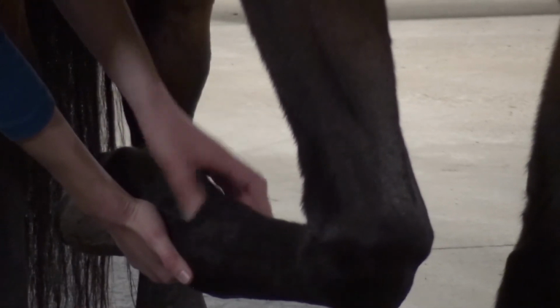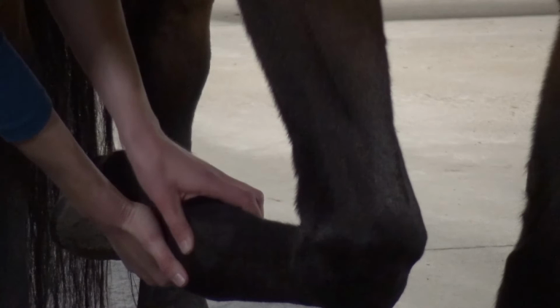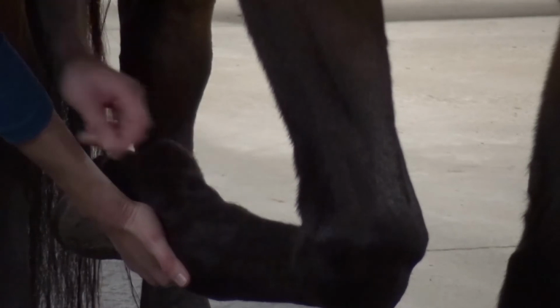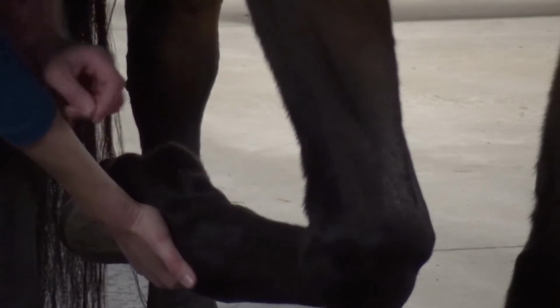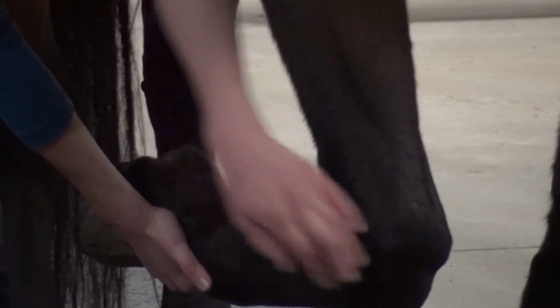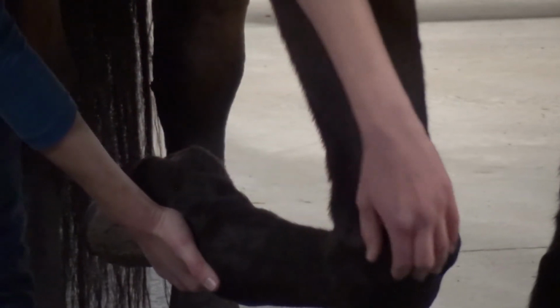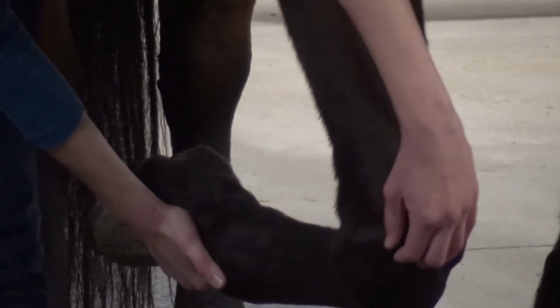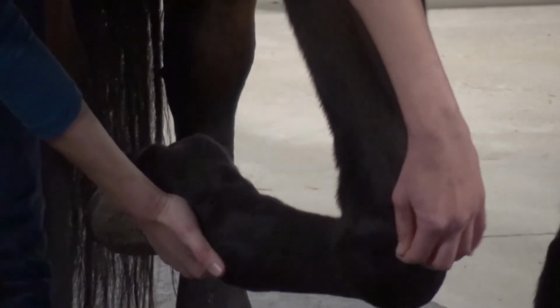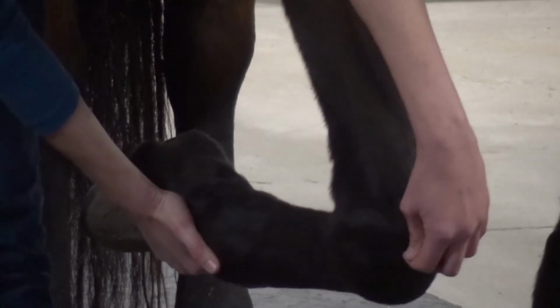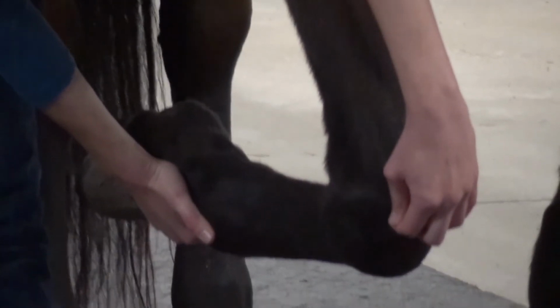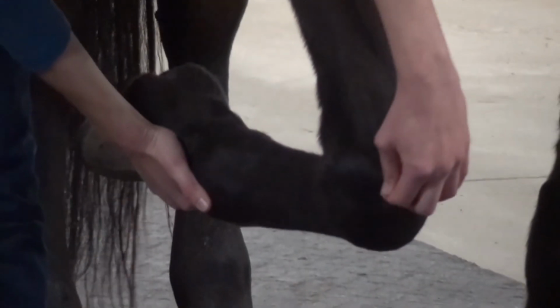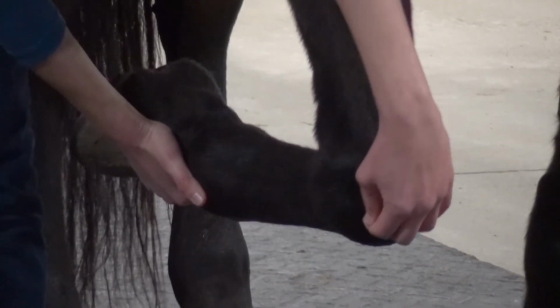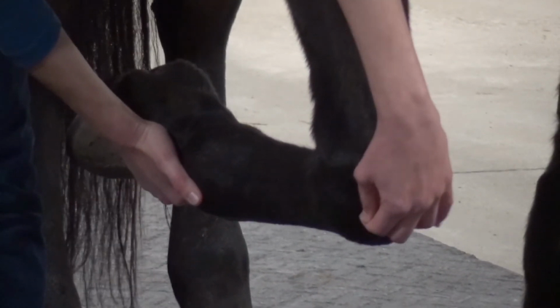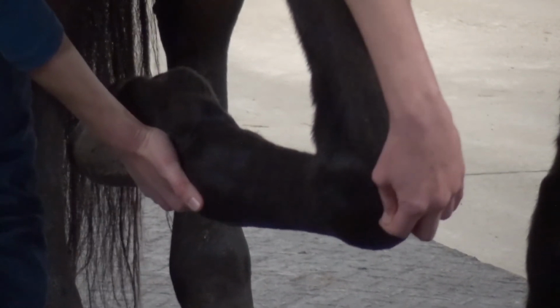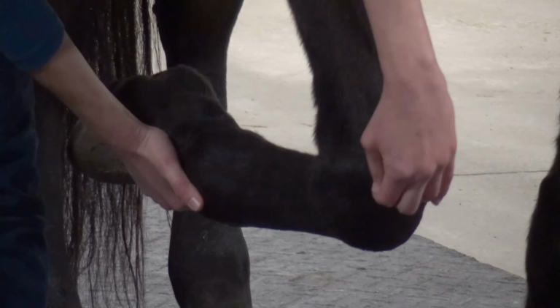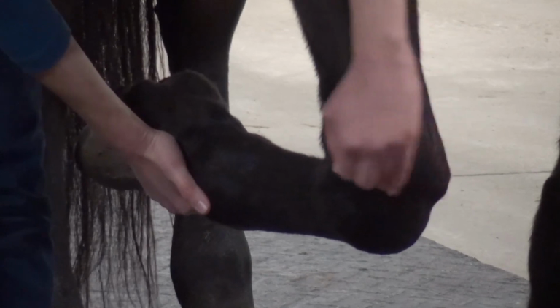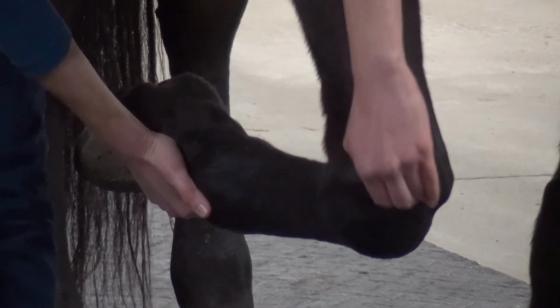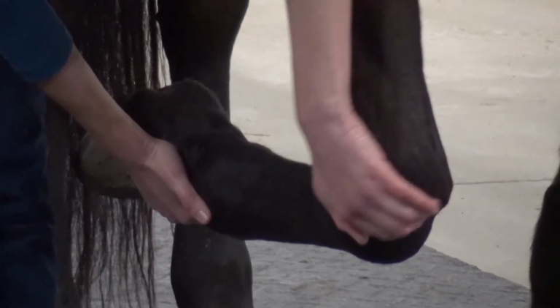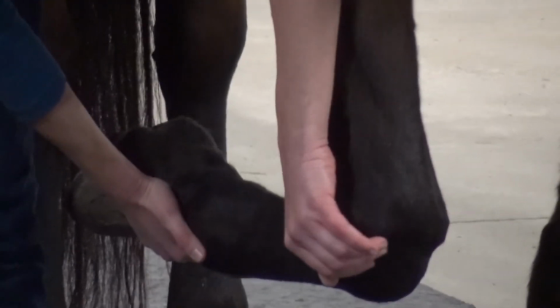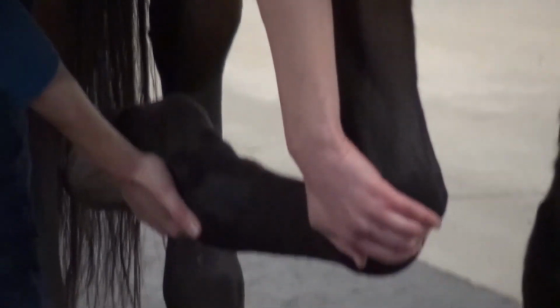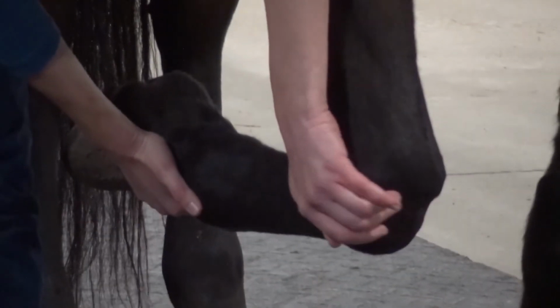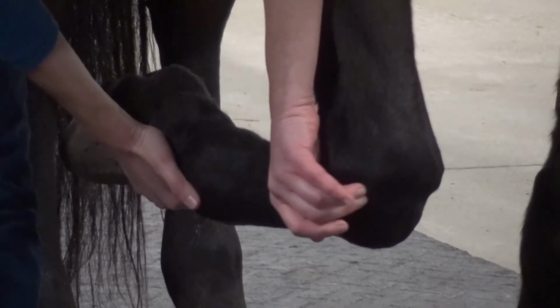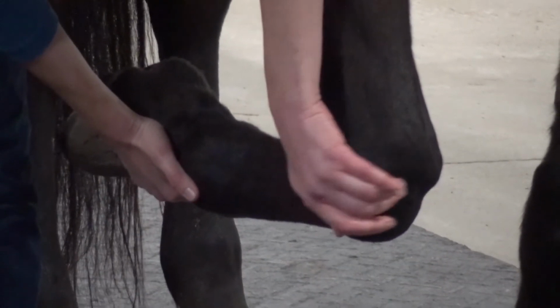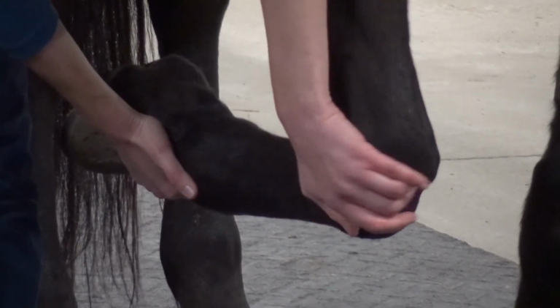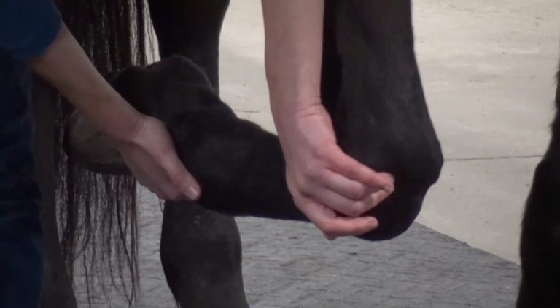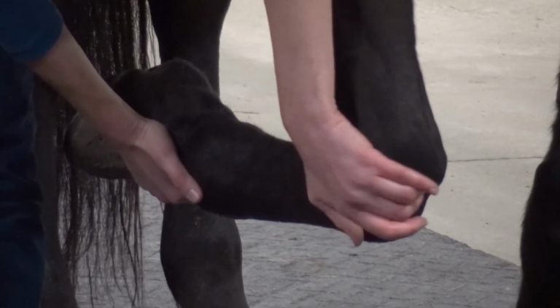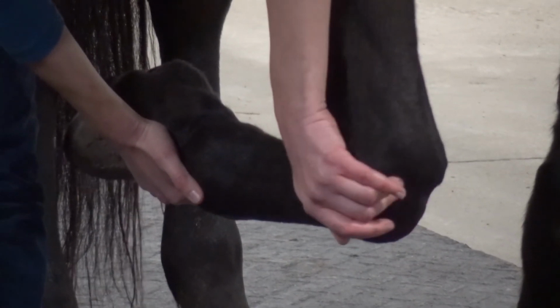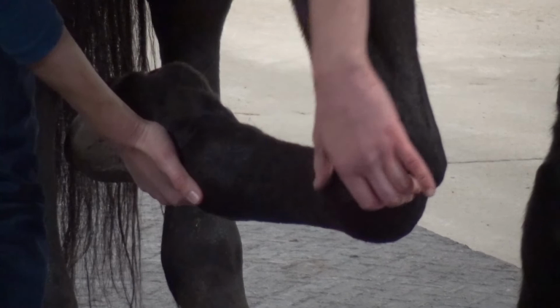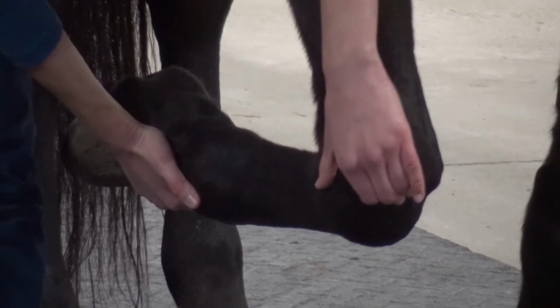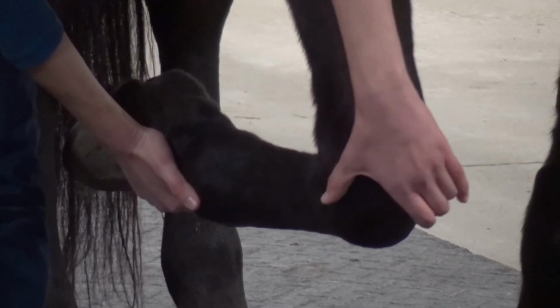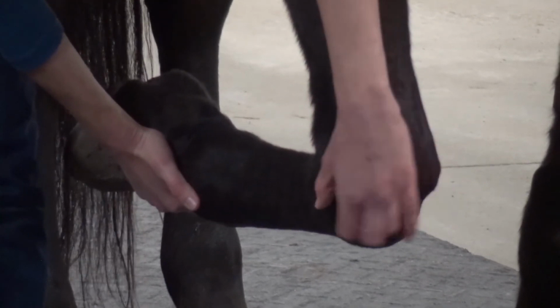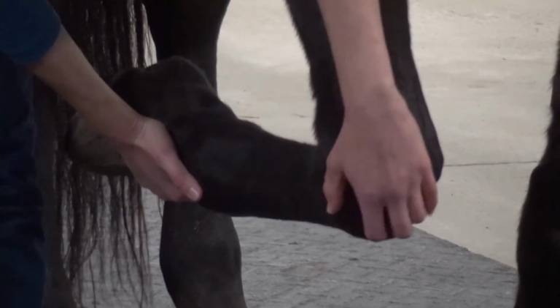It's kind of interesting — with the limb picked up, the carpal joints are opened up too. So you can feel there are a couple of big extensor tendons that run over here, and then you can feel the little joint pockets there.